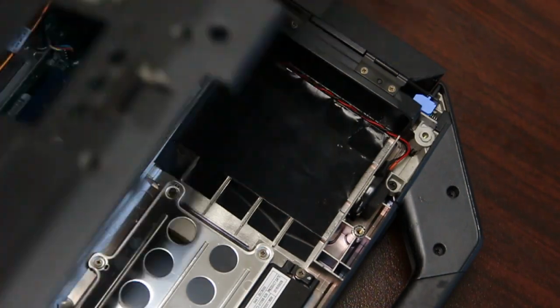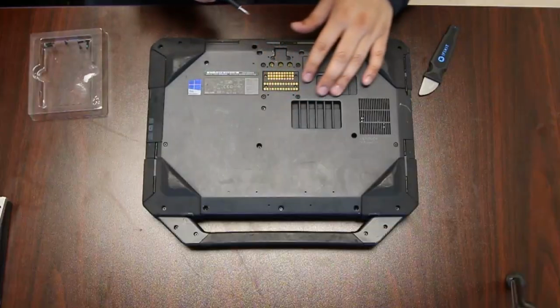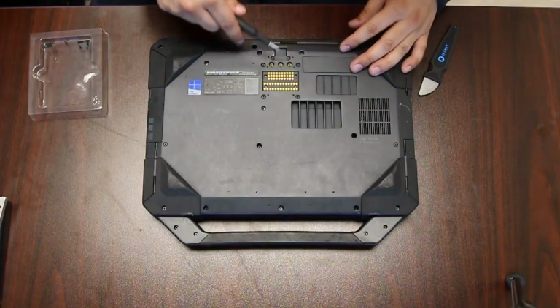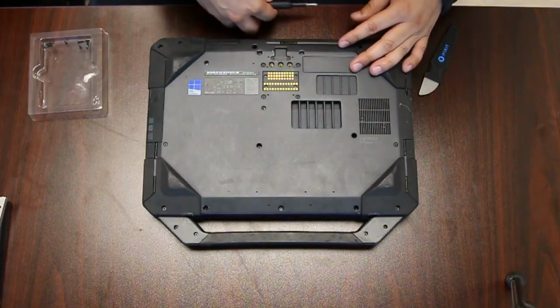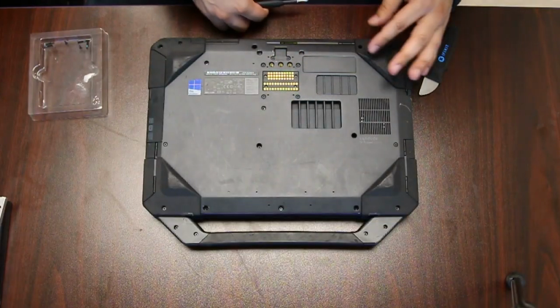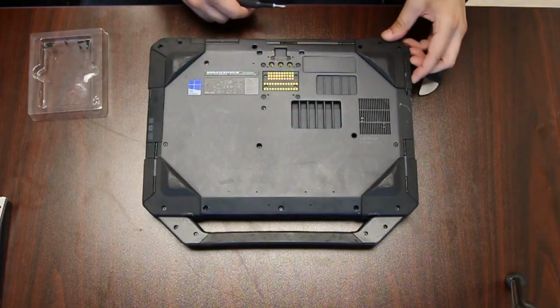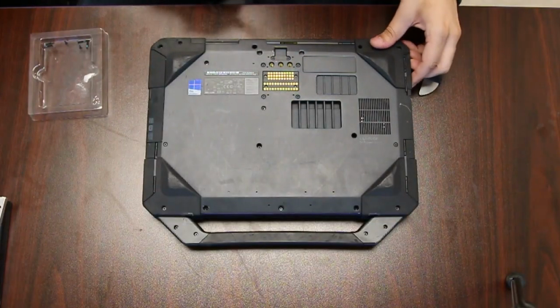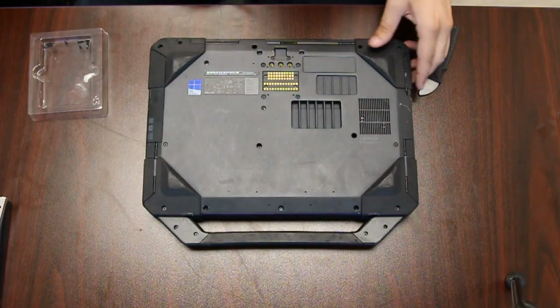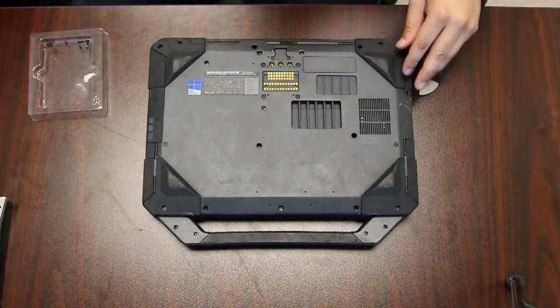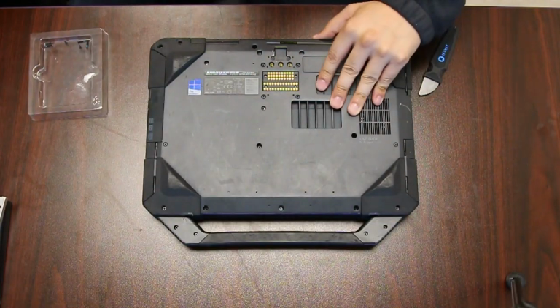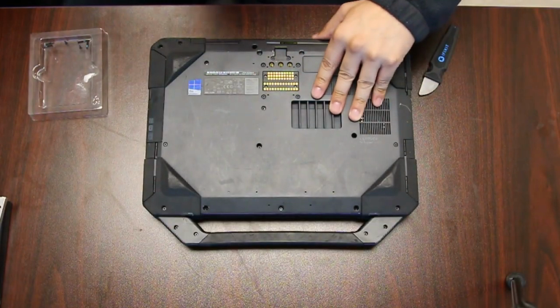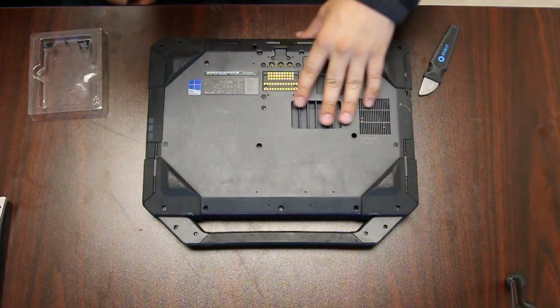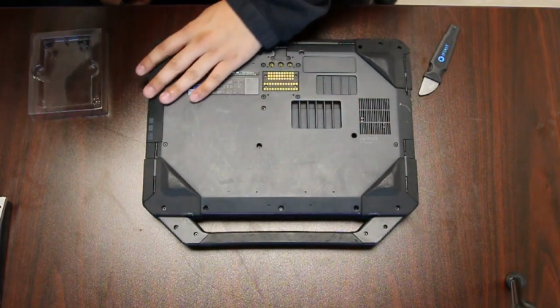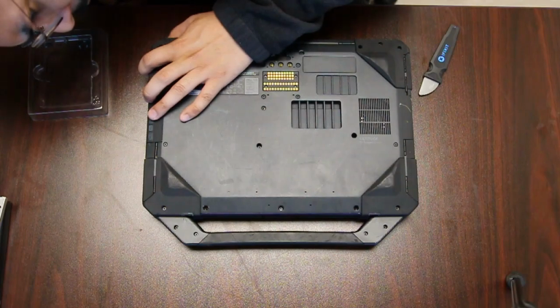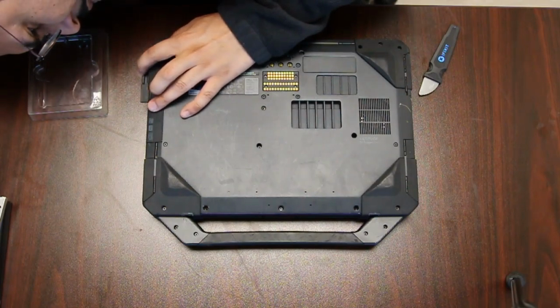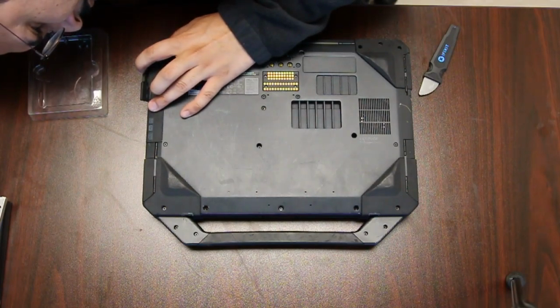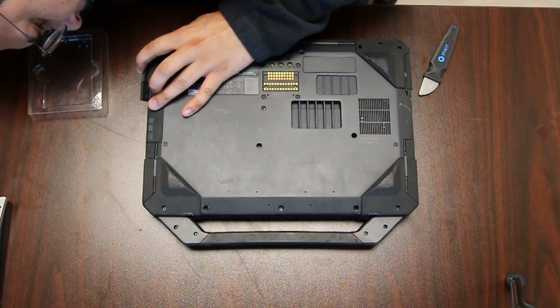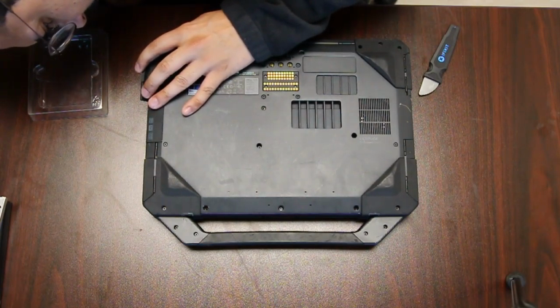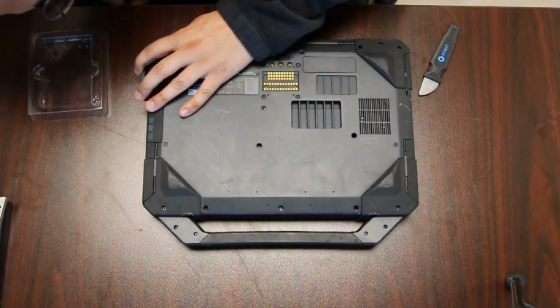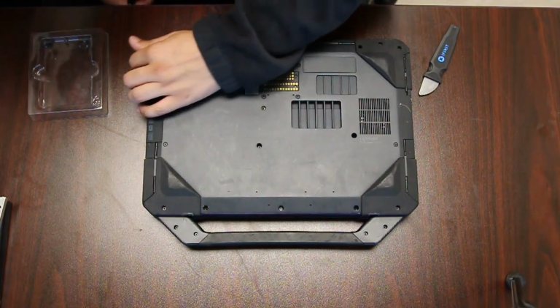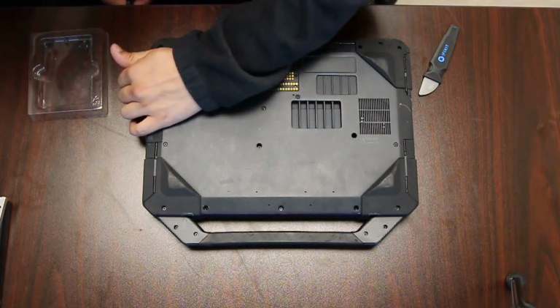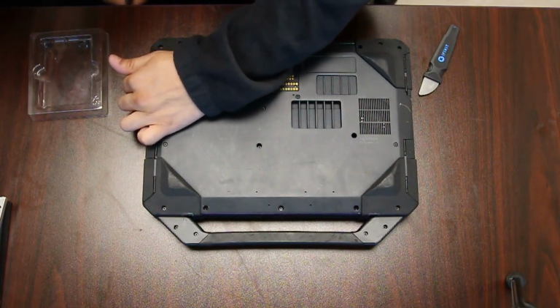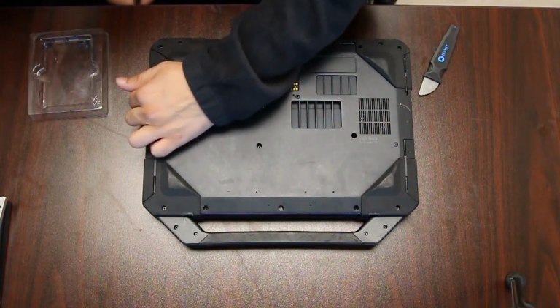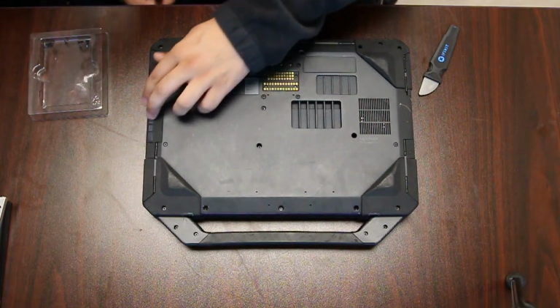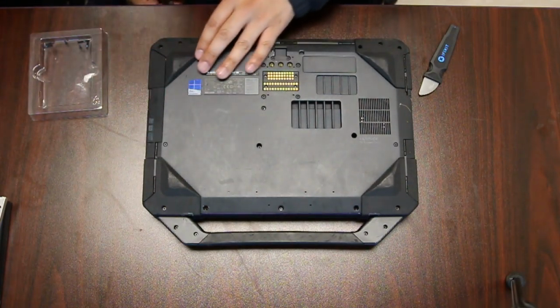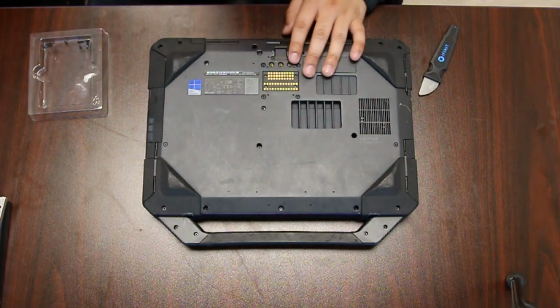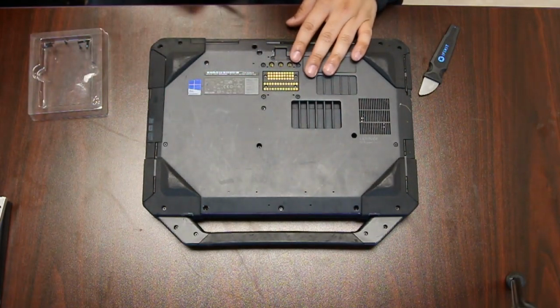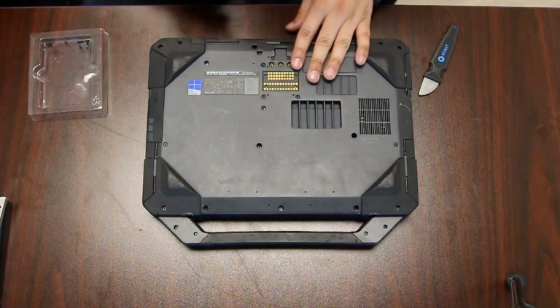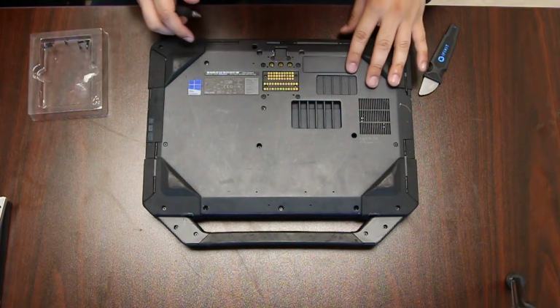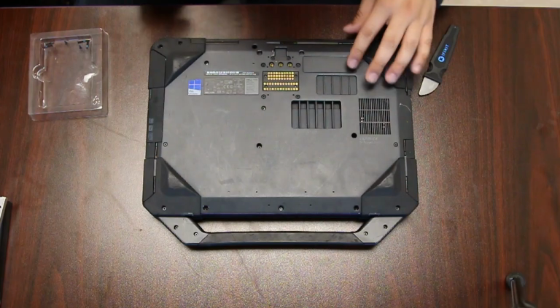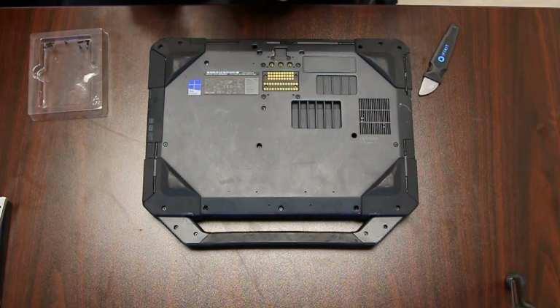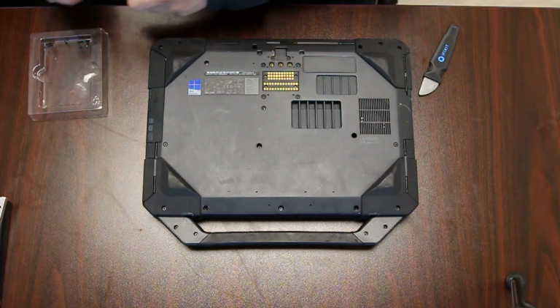And that's it. You can put your bottom plate back on and put all the screws back. They are different sizes so make sure they go to the right locations.